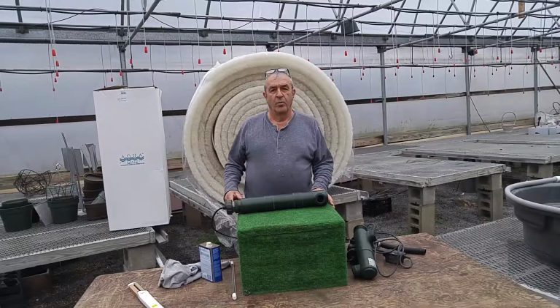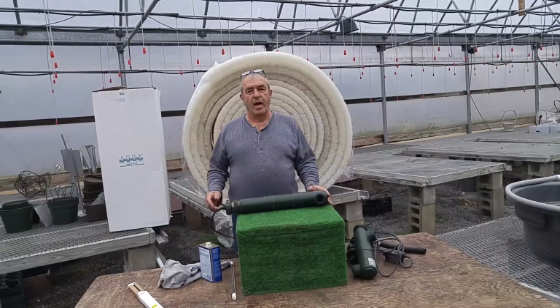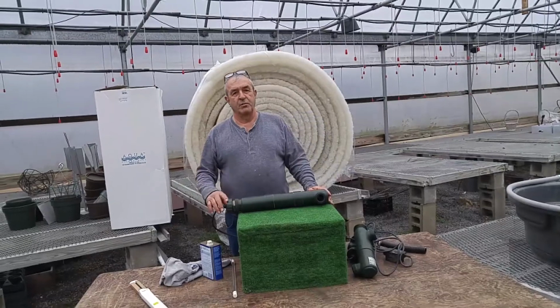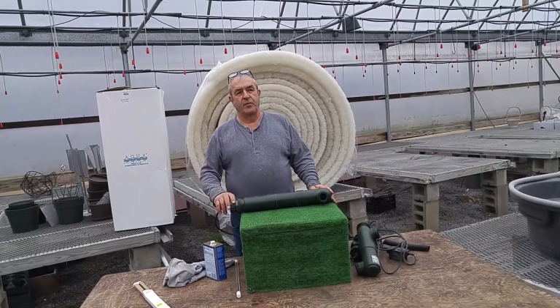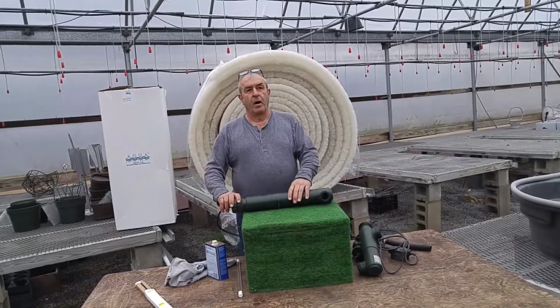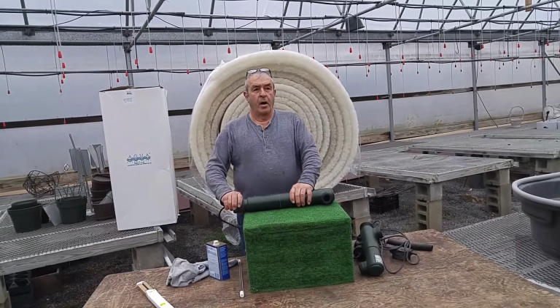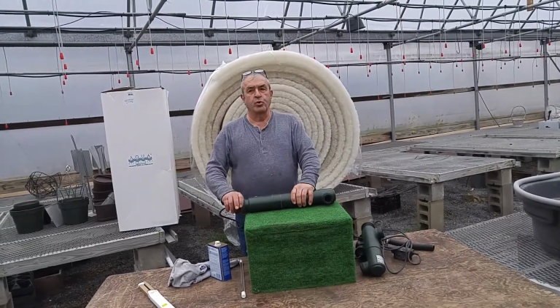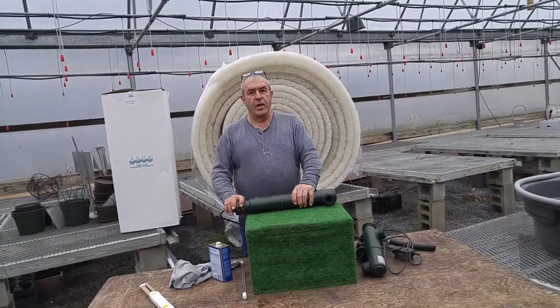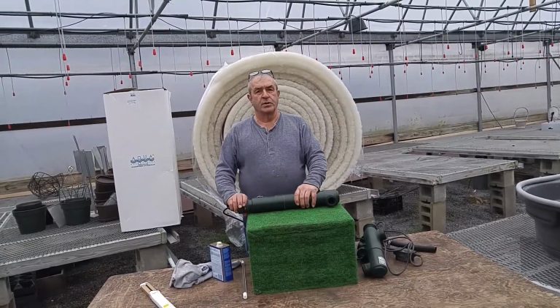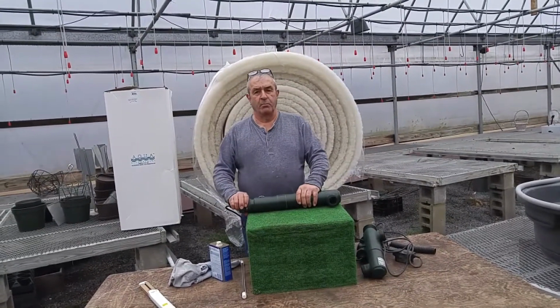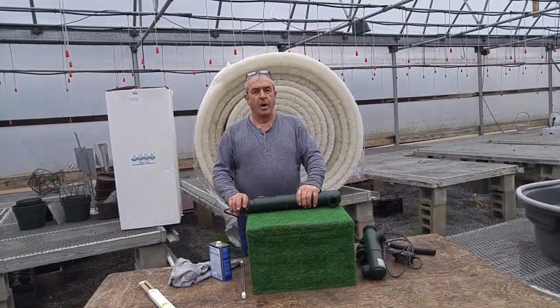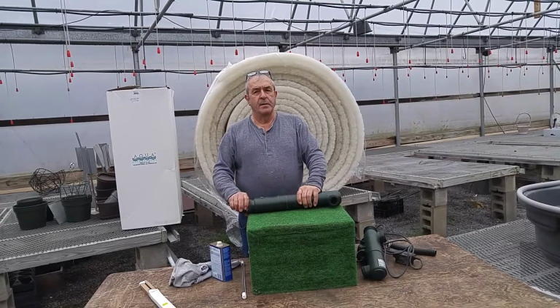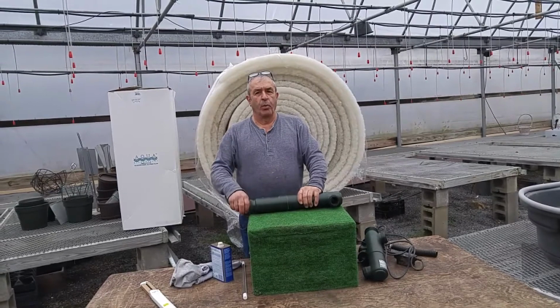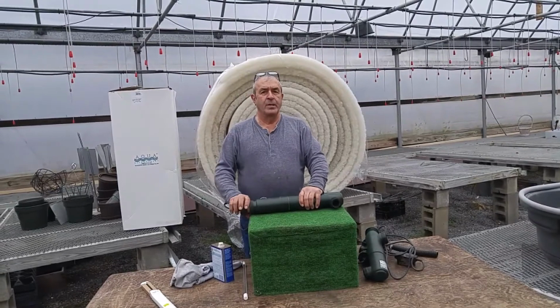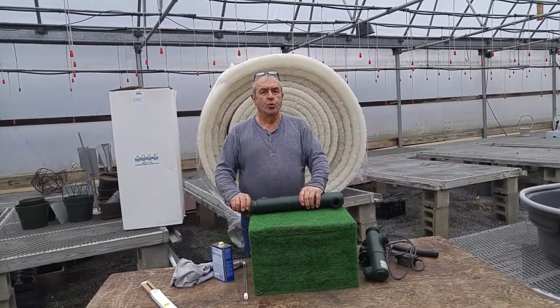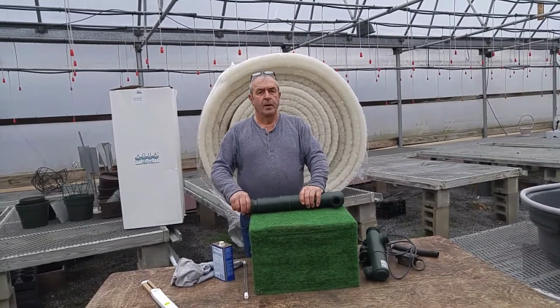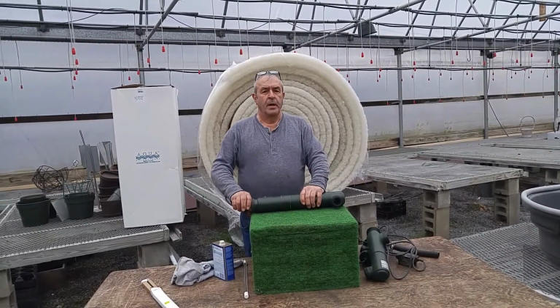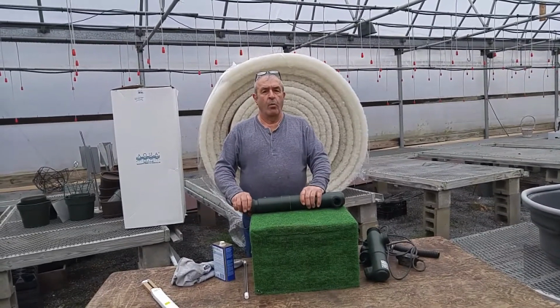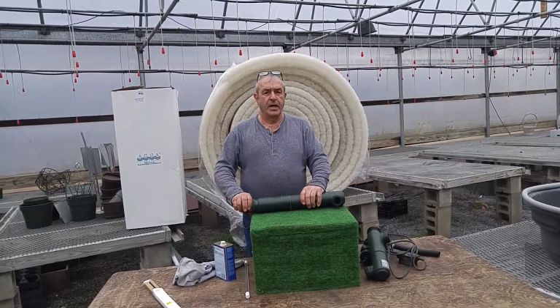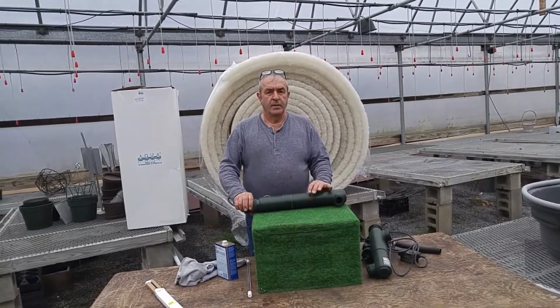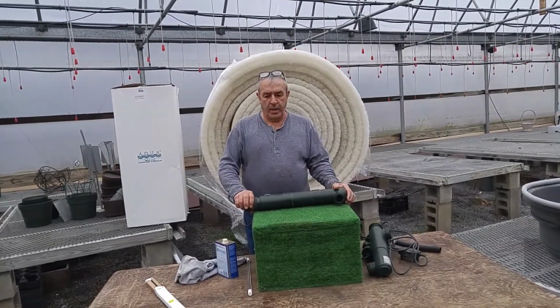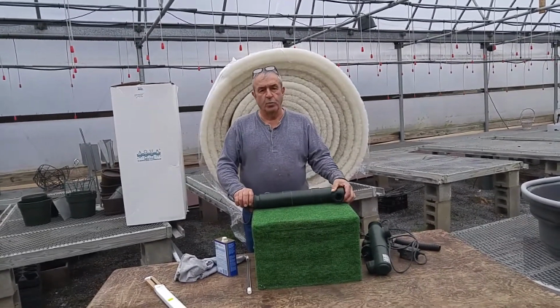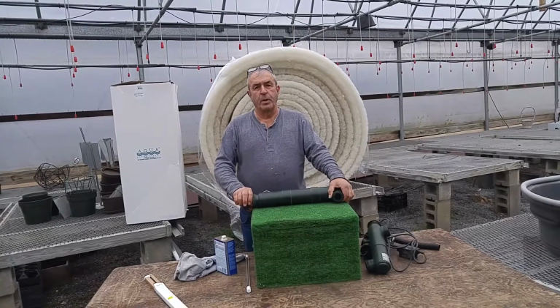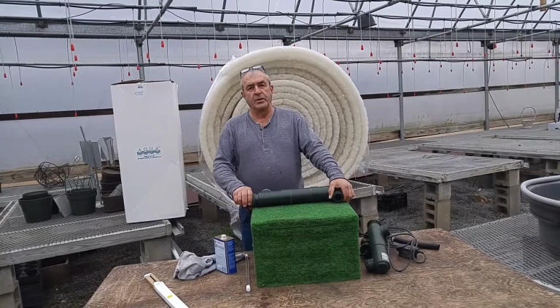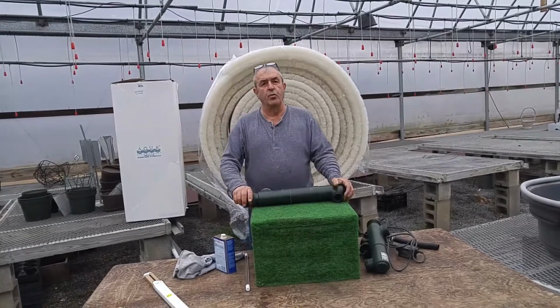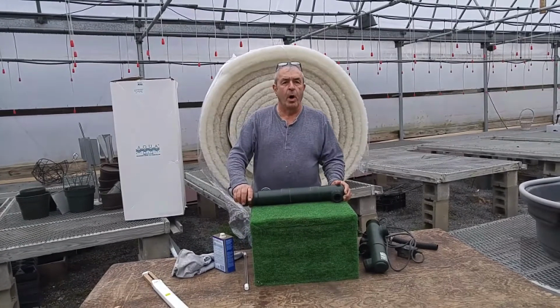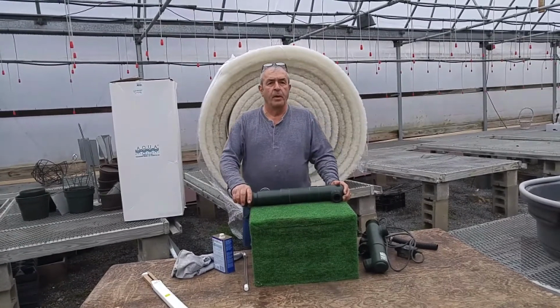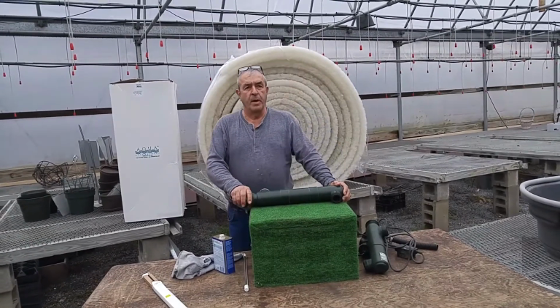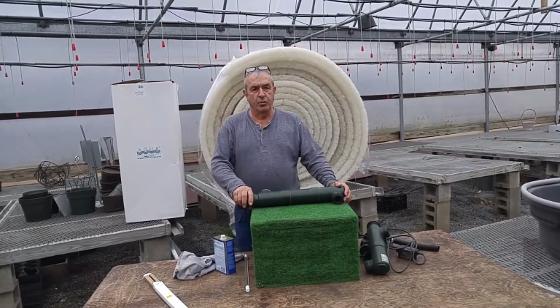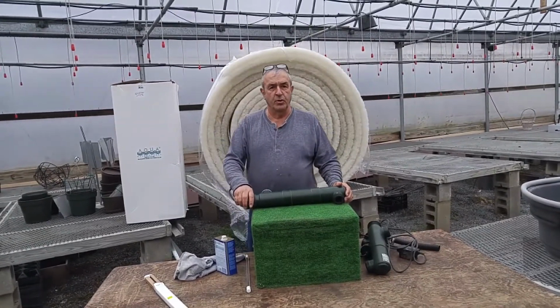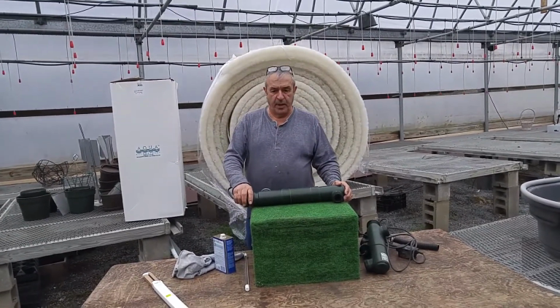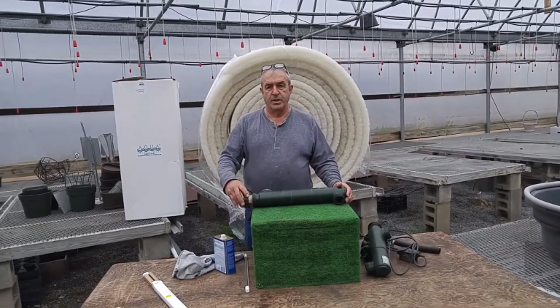I'm going to have a series of how-to videos at the Bloomin' Barn. We'll put them up on YouTube and our website. This one here, the first one's going to be changing your UV bulb and making sure it's in good shape for the coming season.